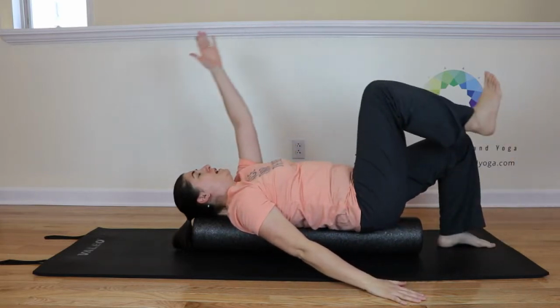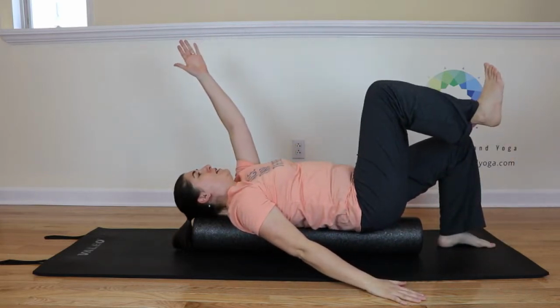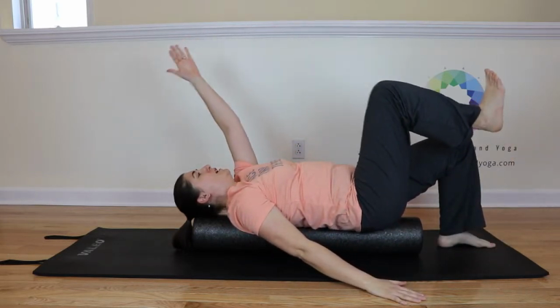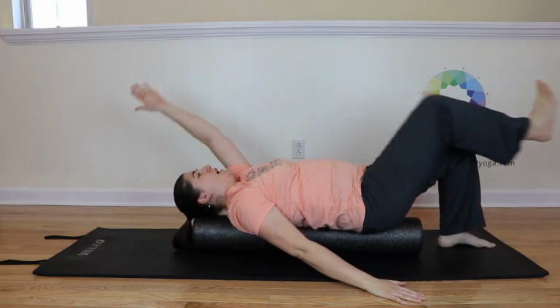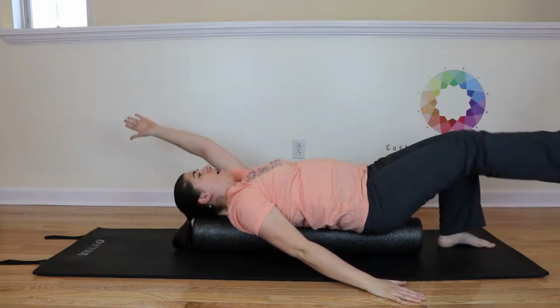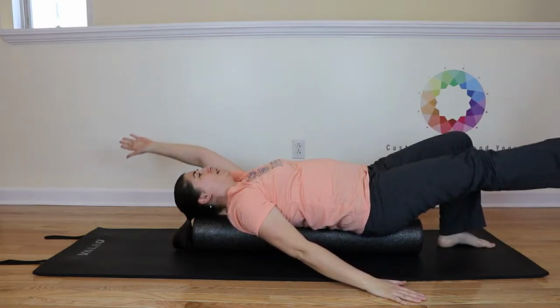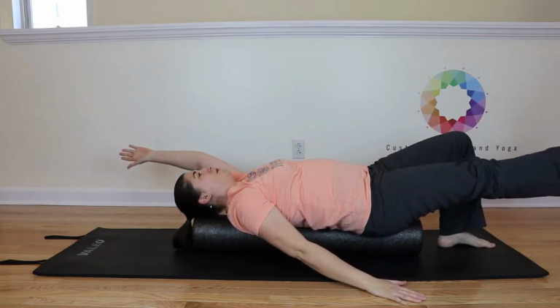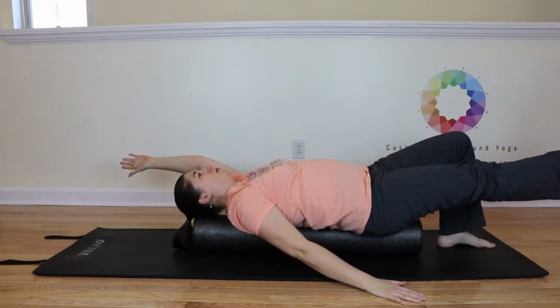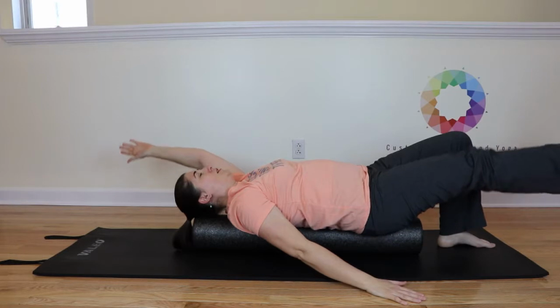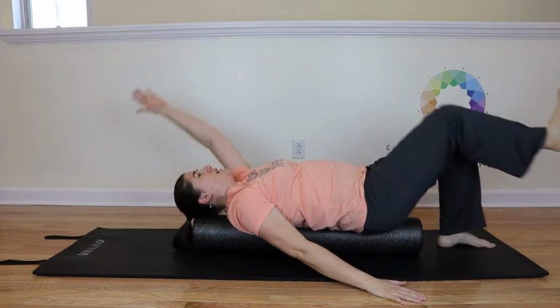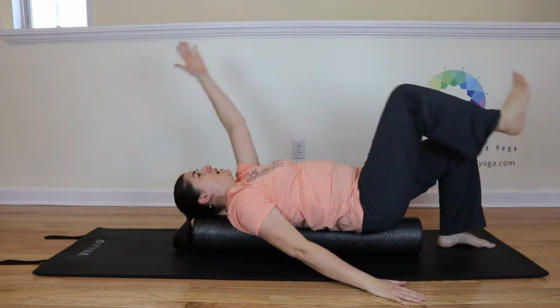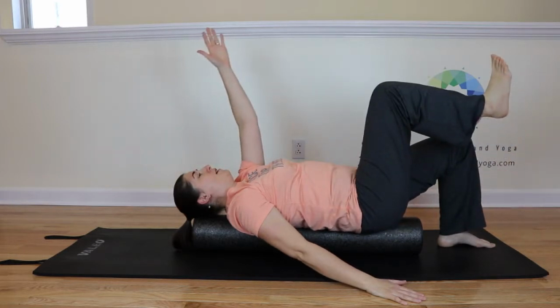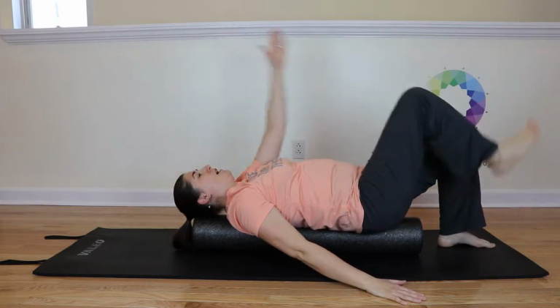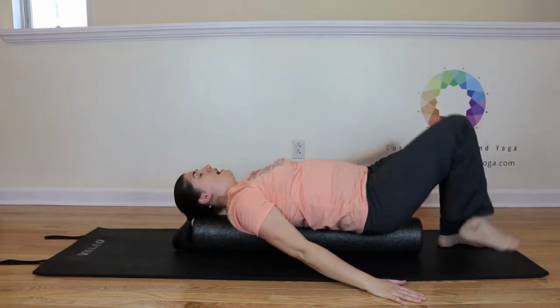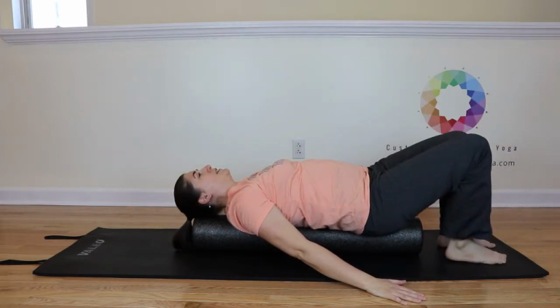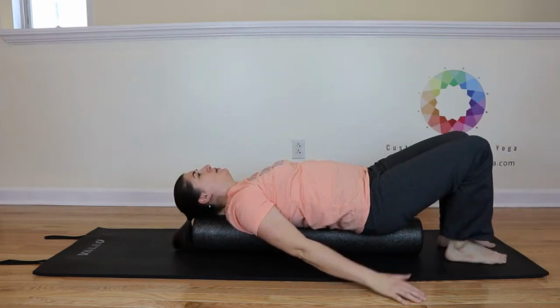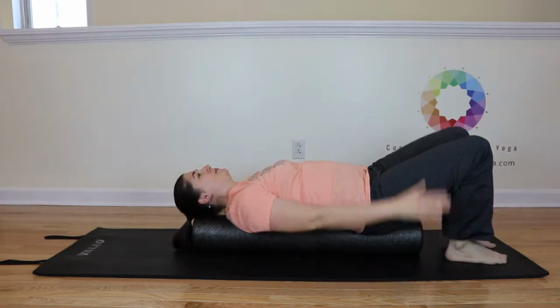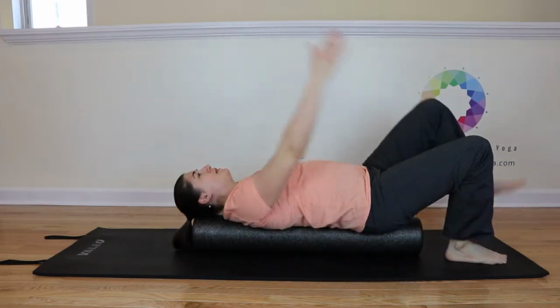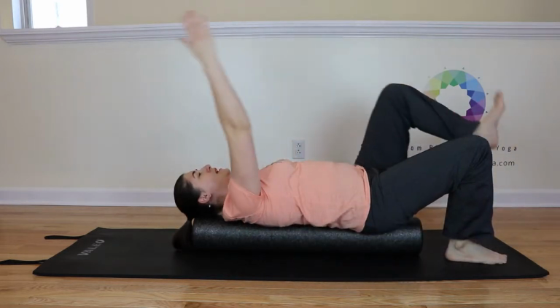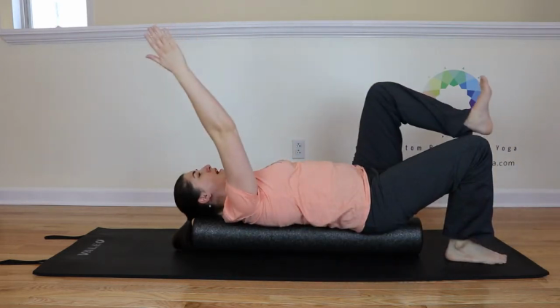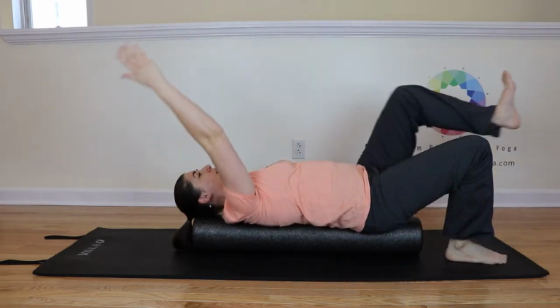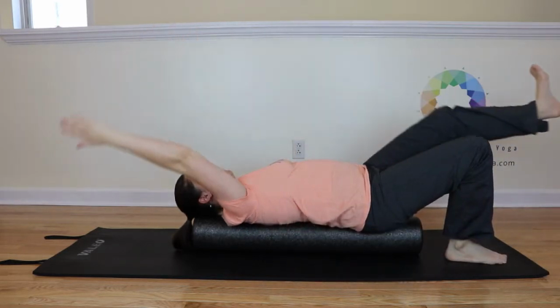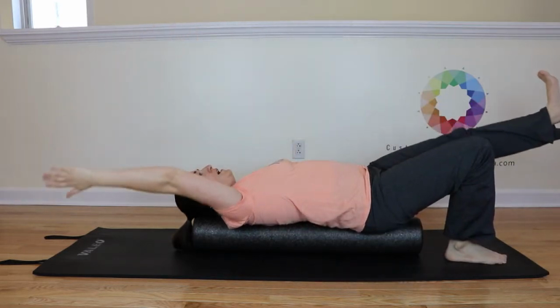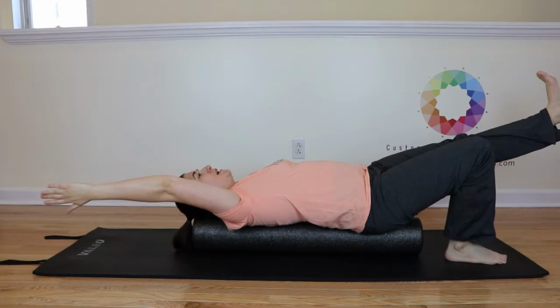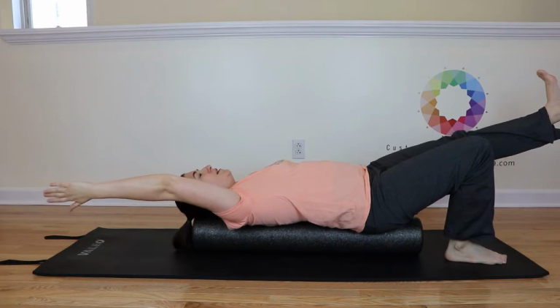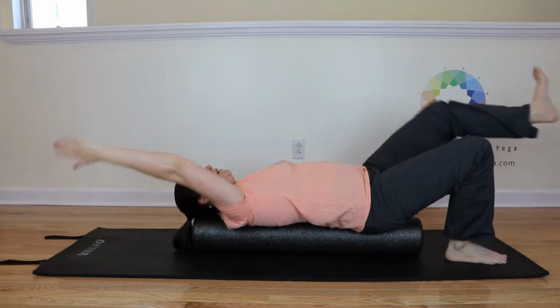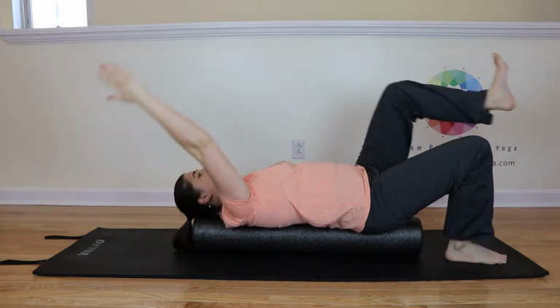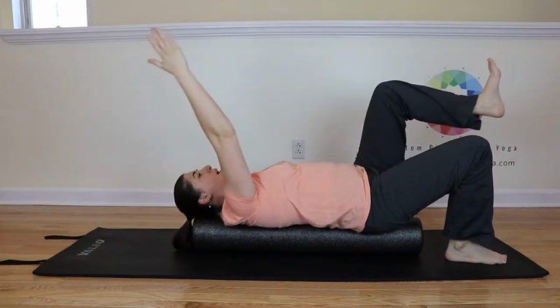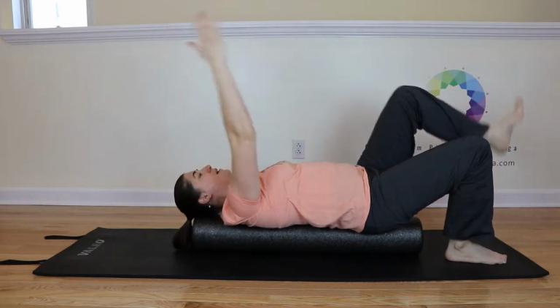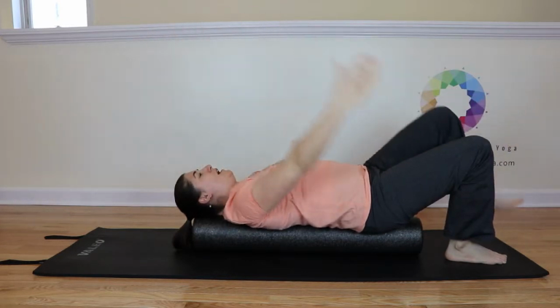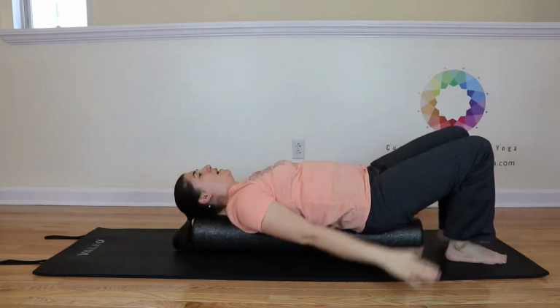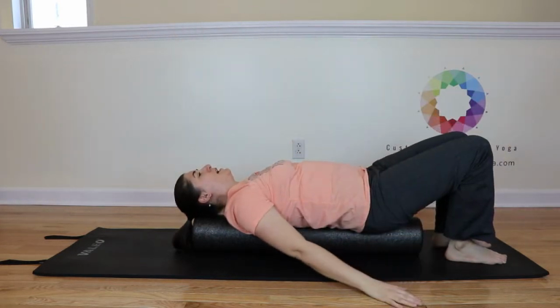Inhale lift, exhale reach — continuing the pattern, alternating sides with each breath cycle.